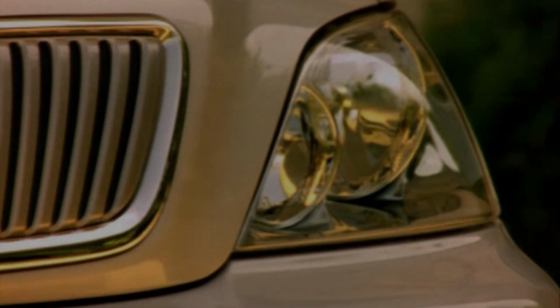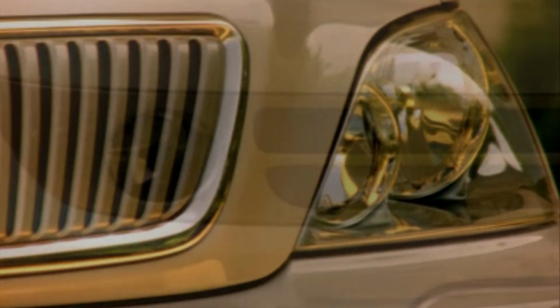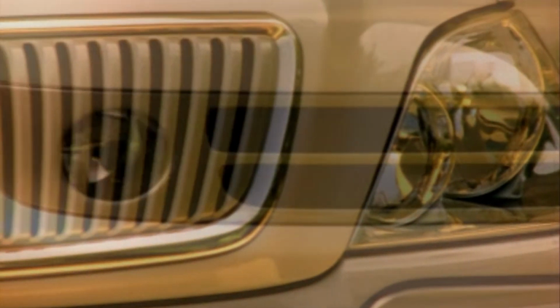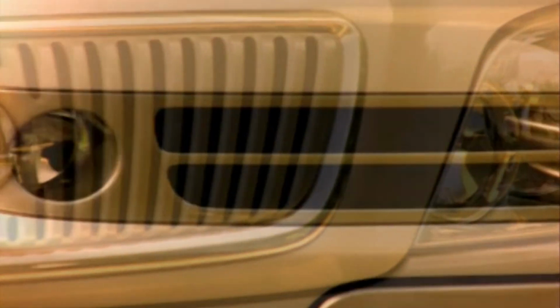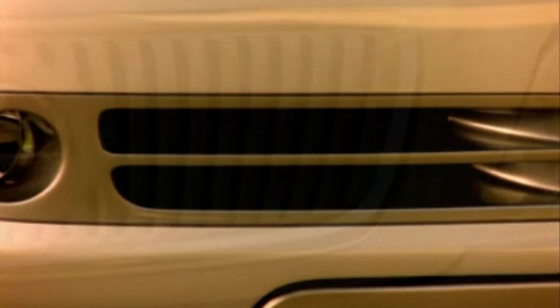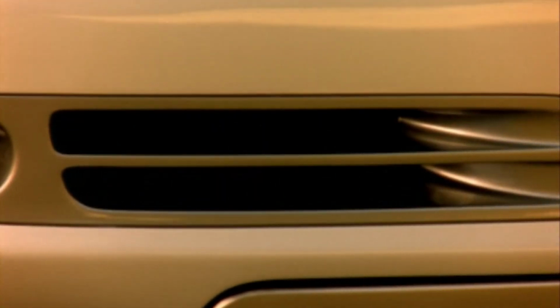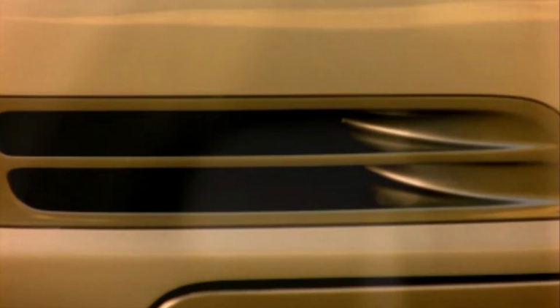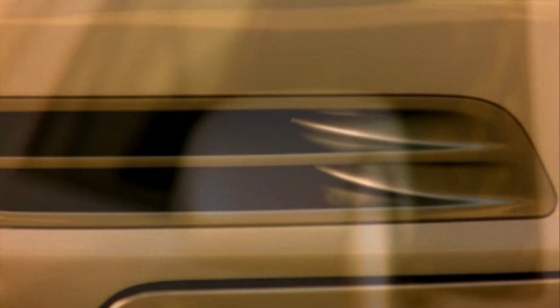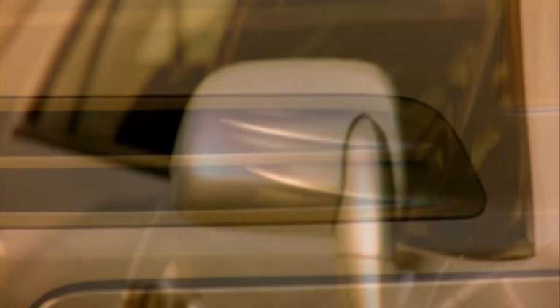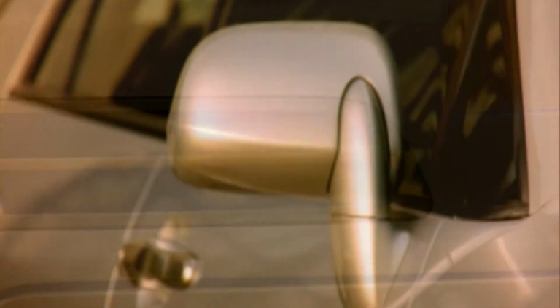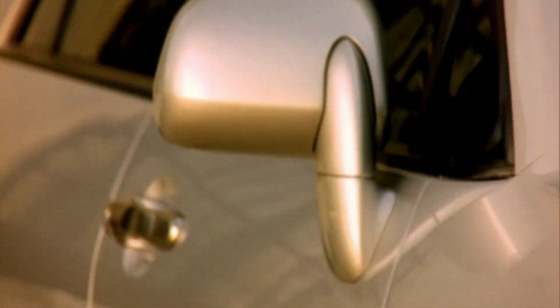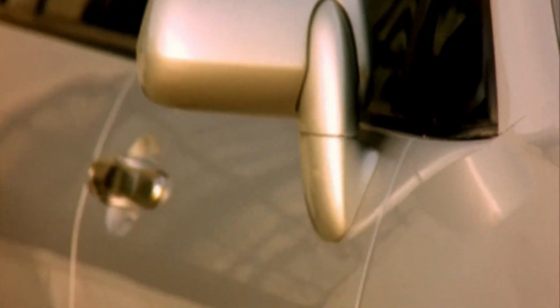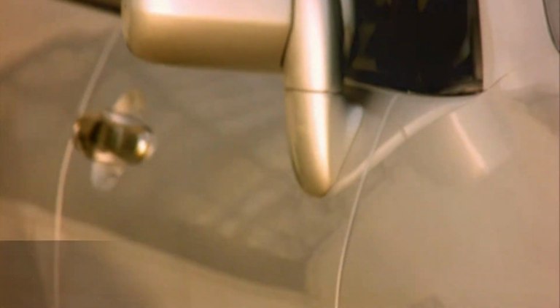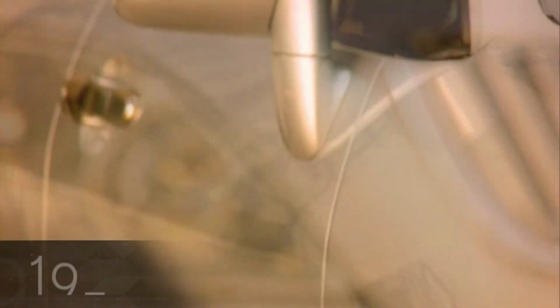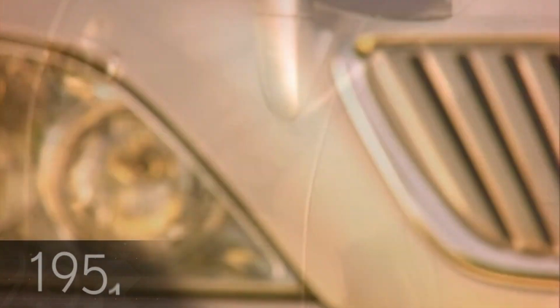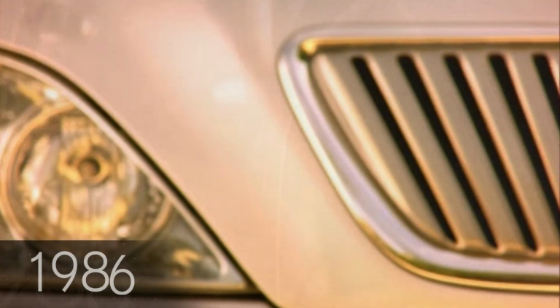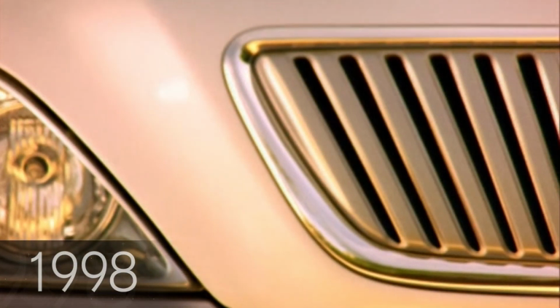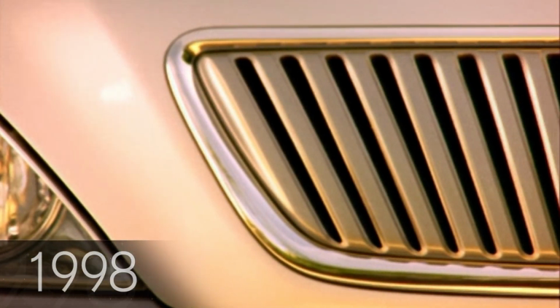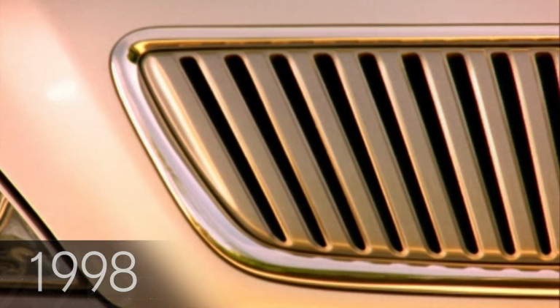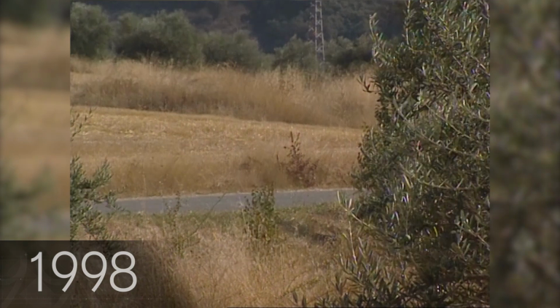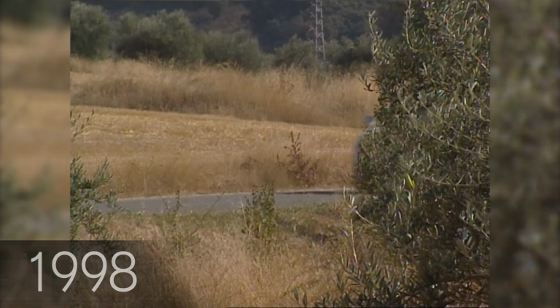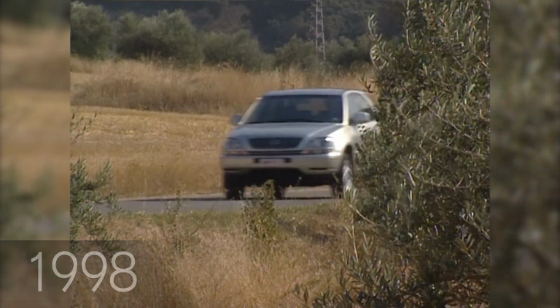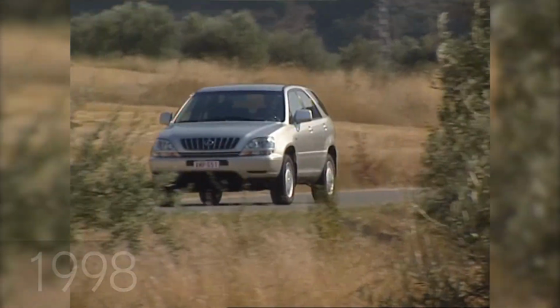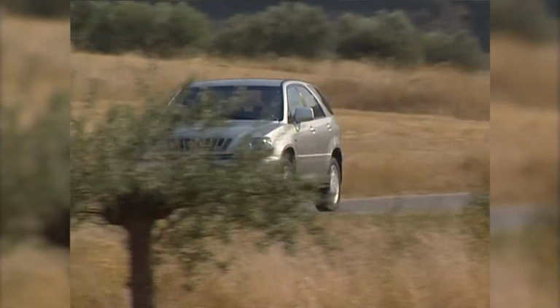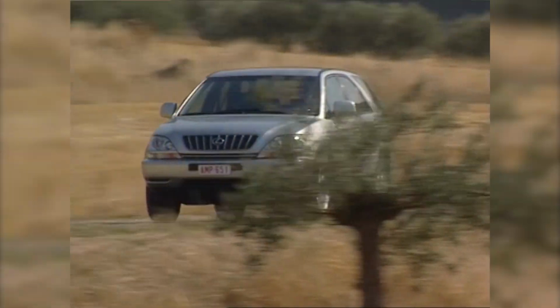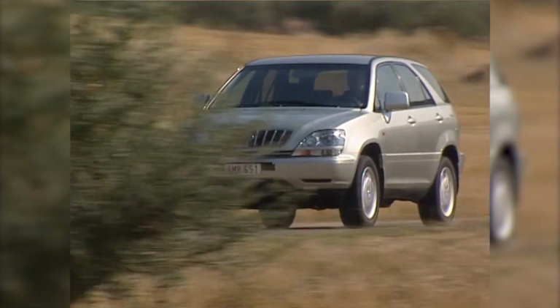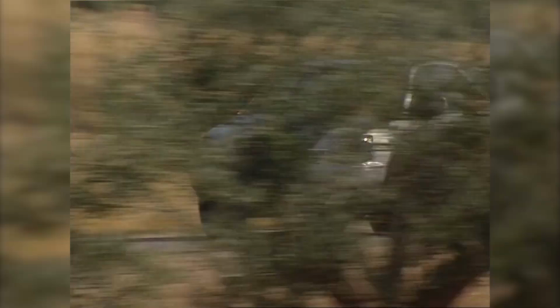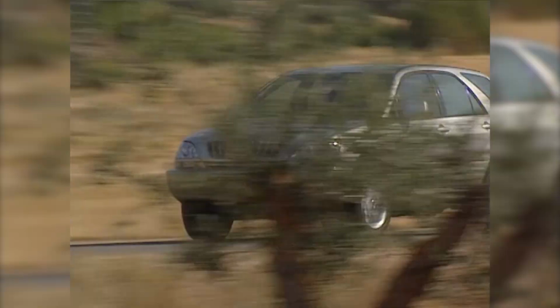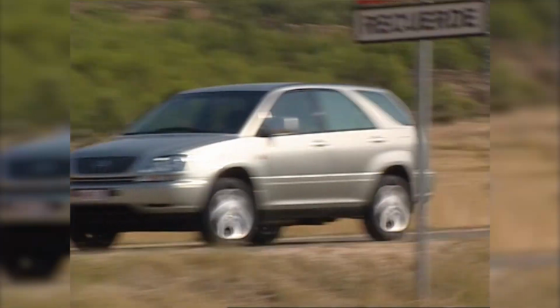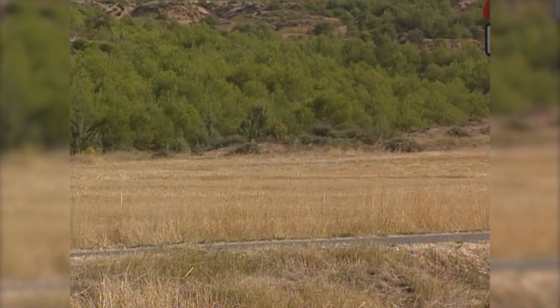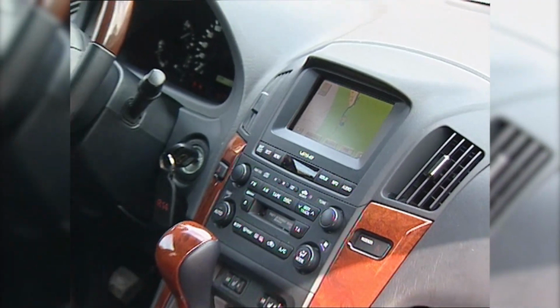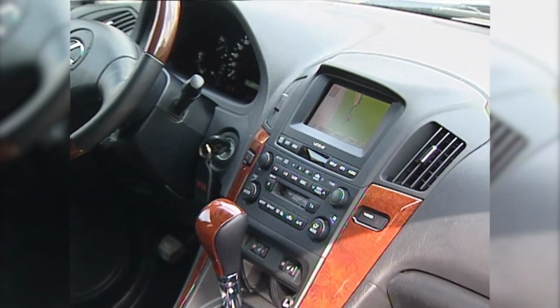Paradigms rarely shift in the automotive world, and it's even rarer to create them. But in 1998, Lexus did the latter and introduced the all-new RX 300, the world's first luxury crossover.